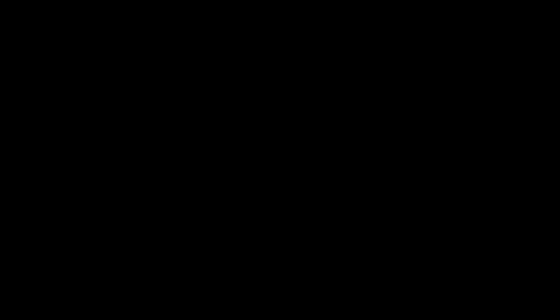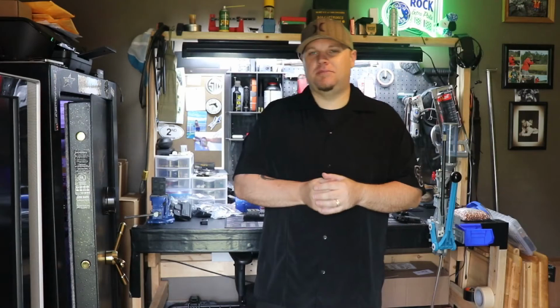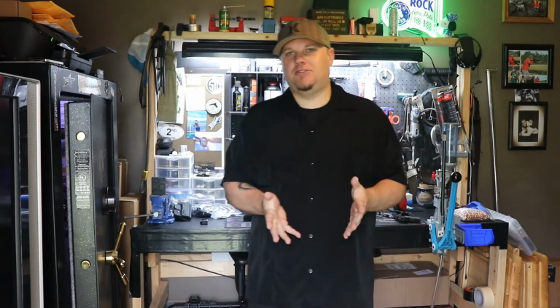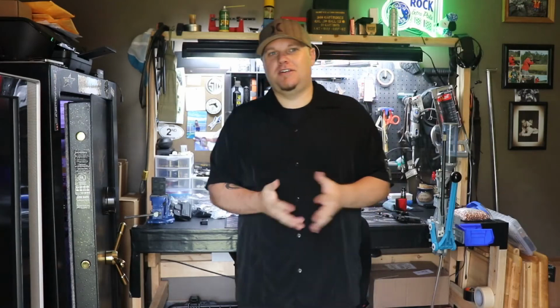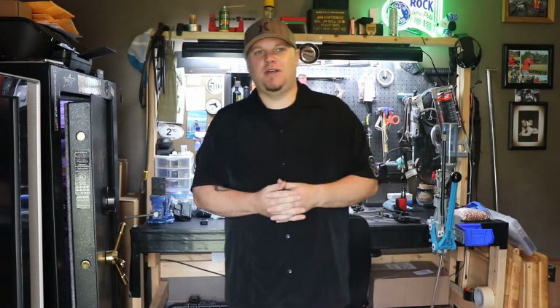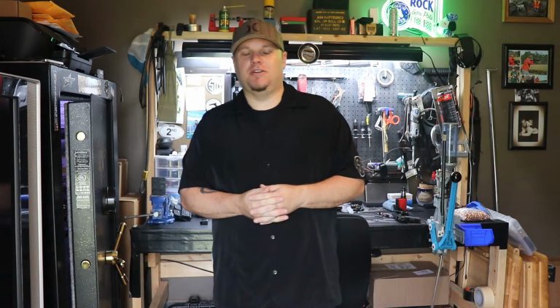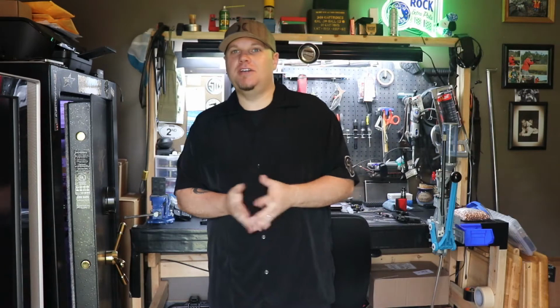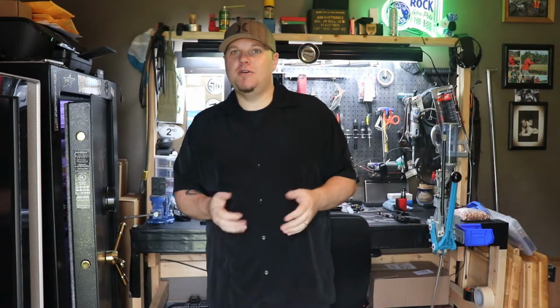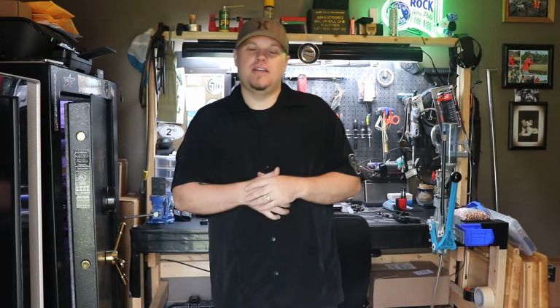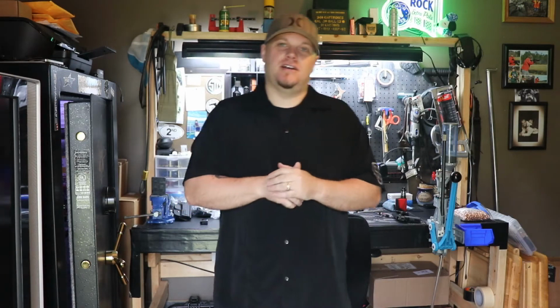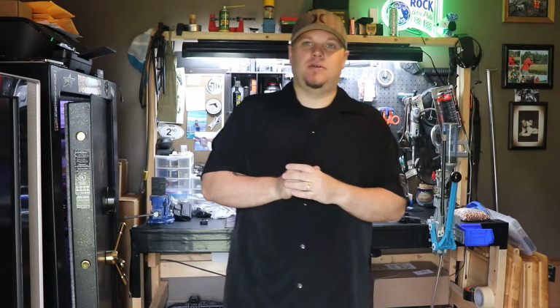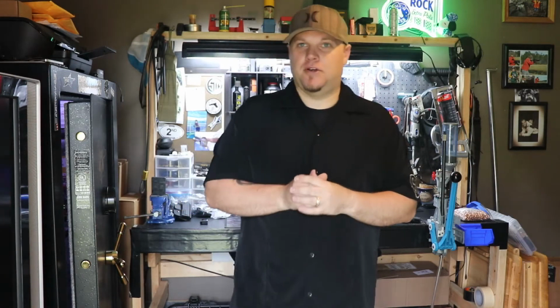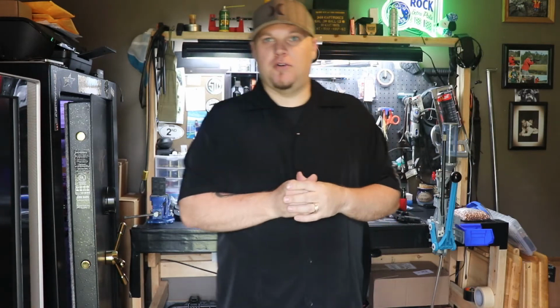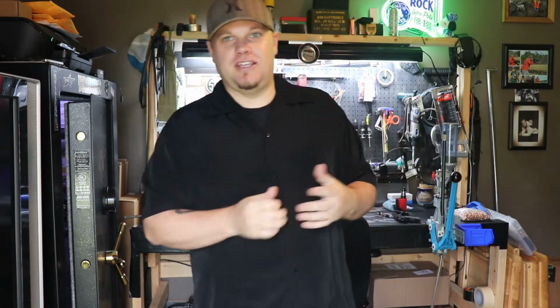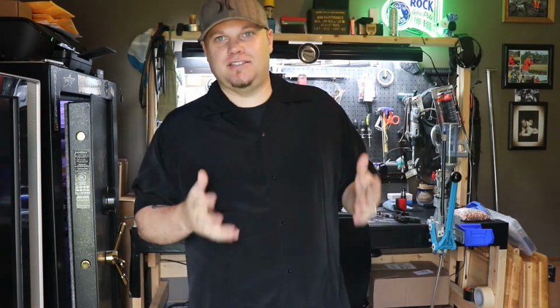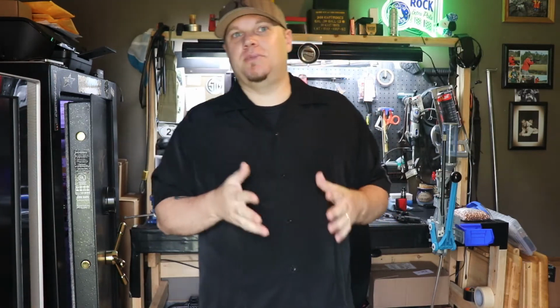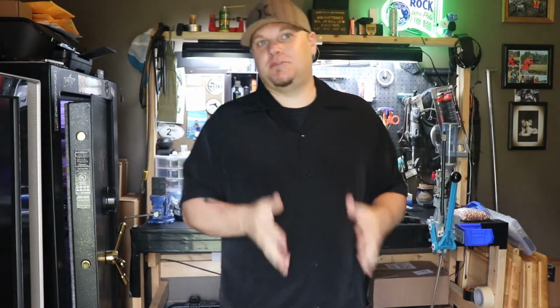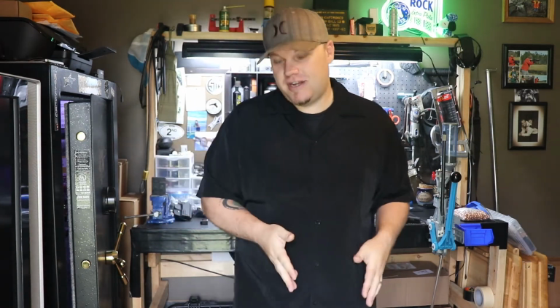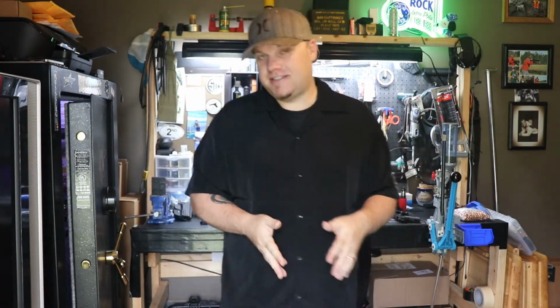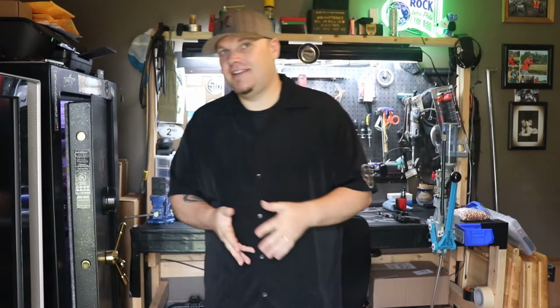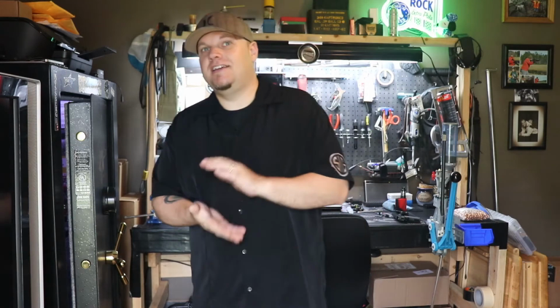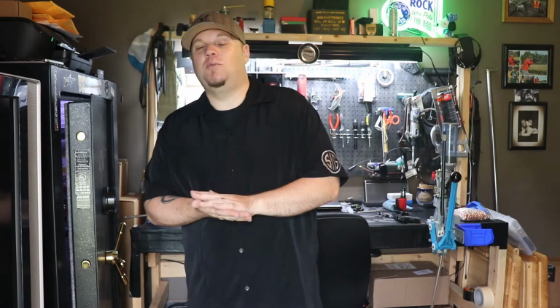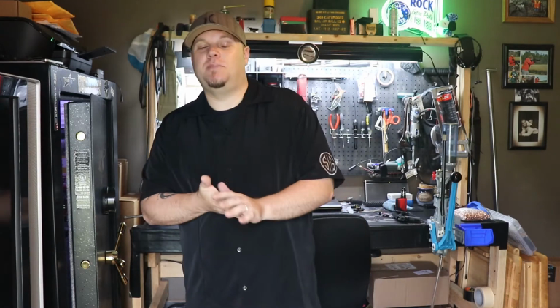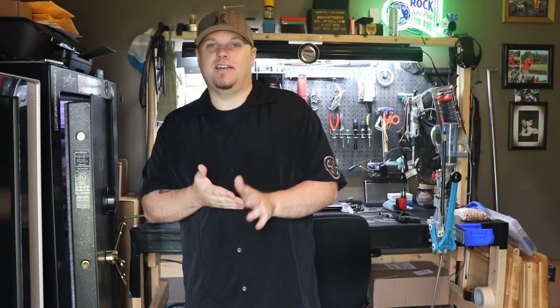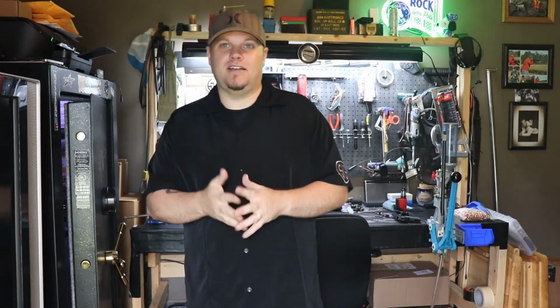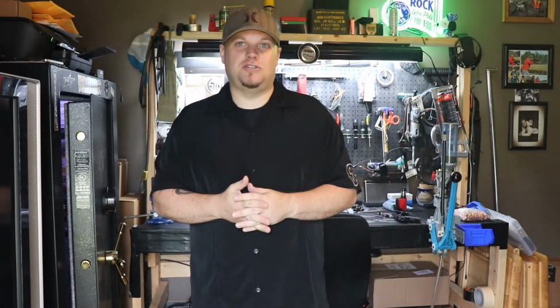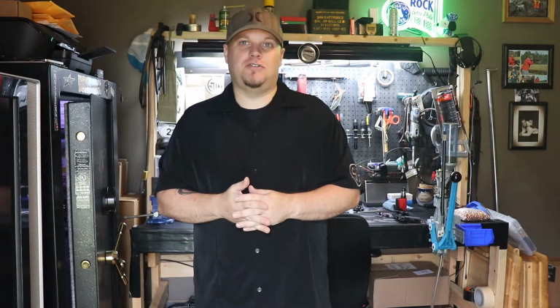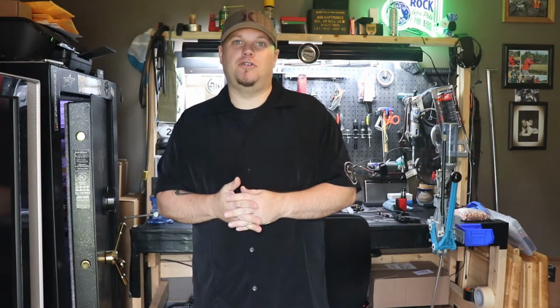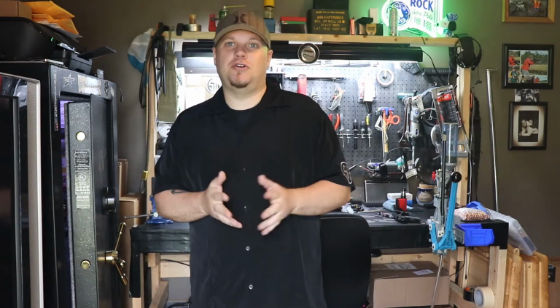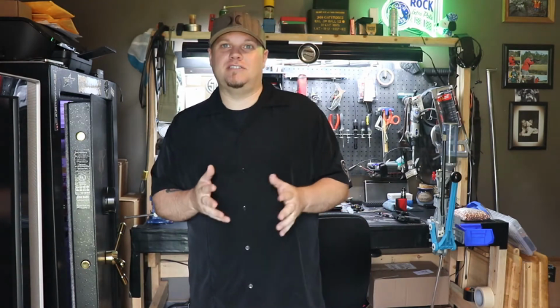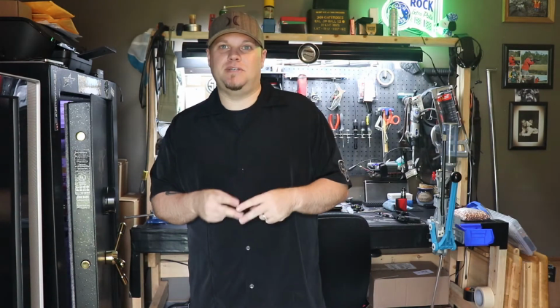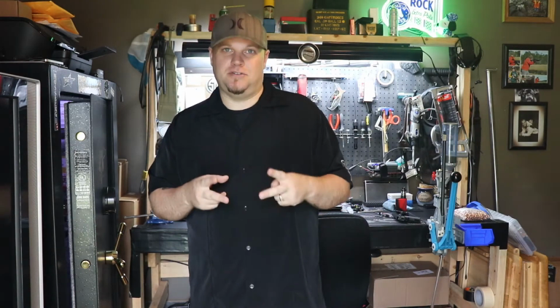Graham's 83 here back with another video. Today we're going to be going over the Concealment Express in-the-waistband Kydex holster for the Ruger LCP2.